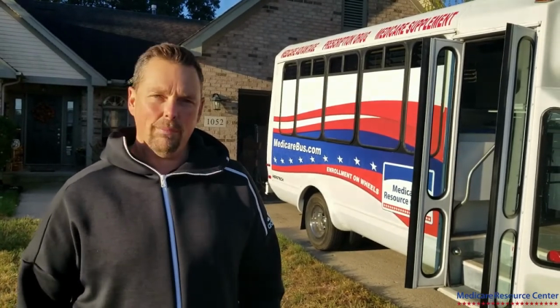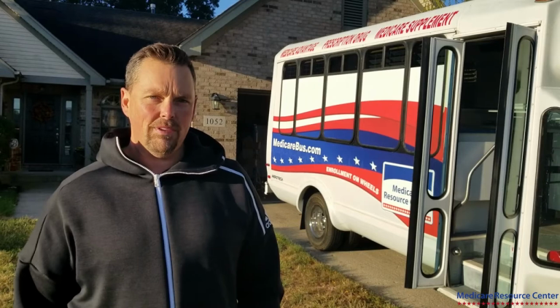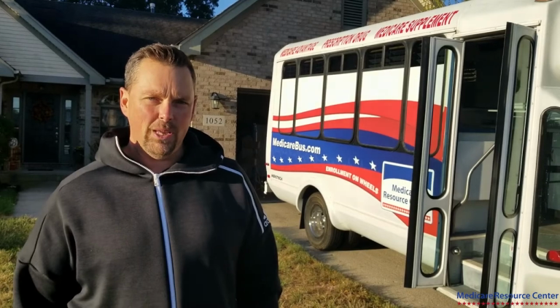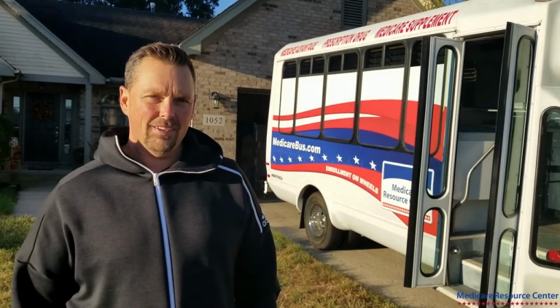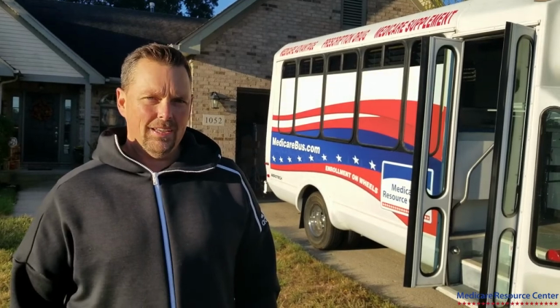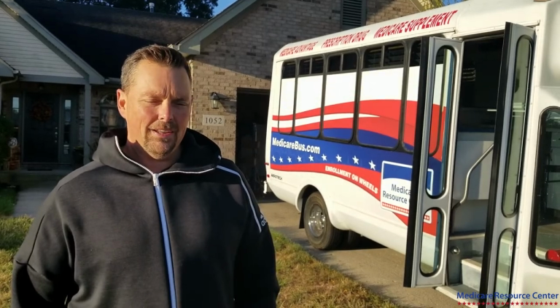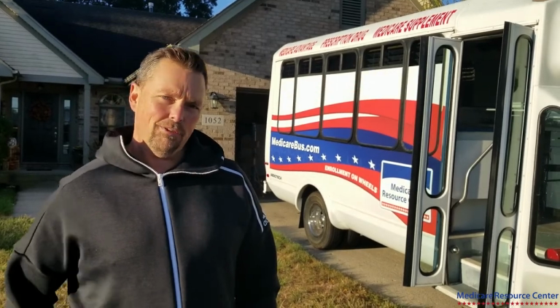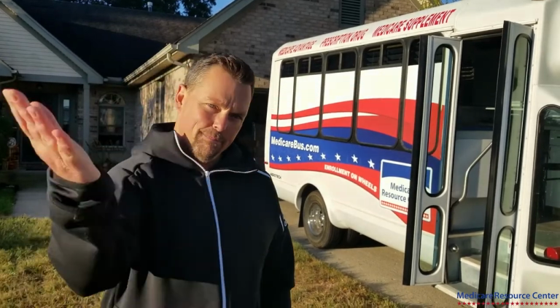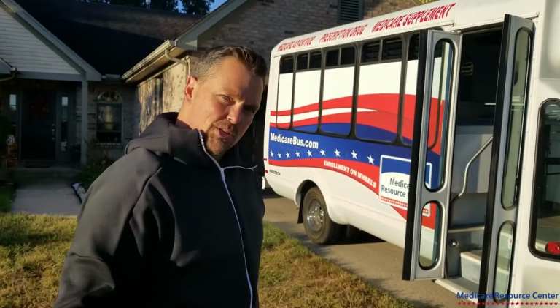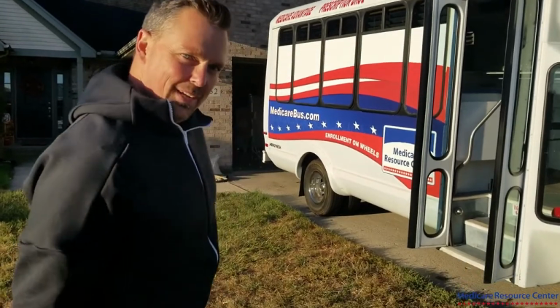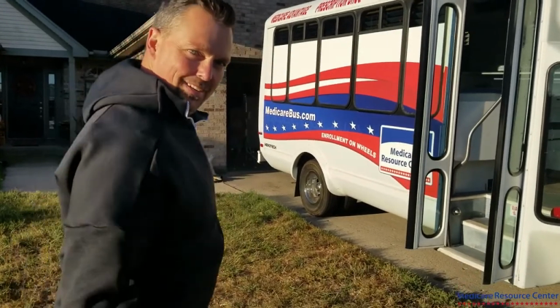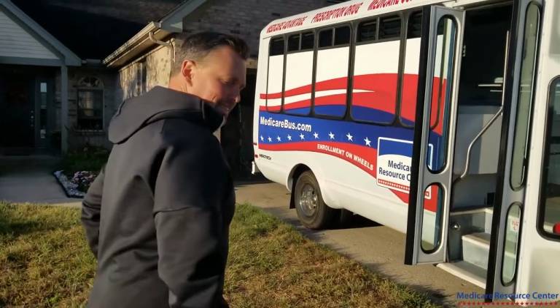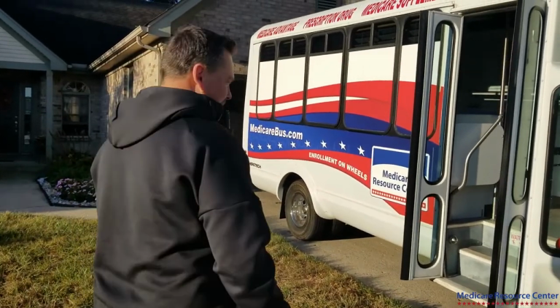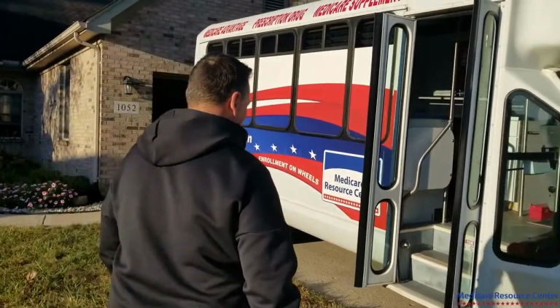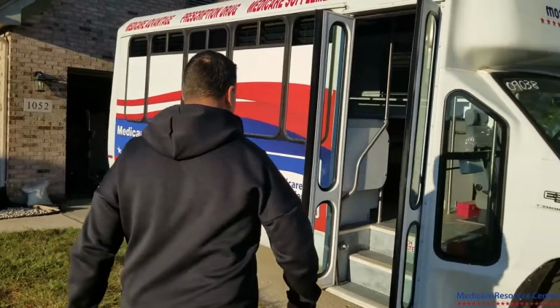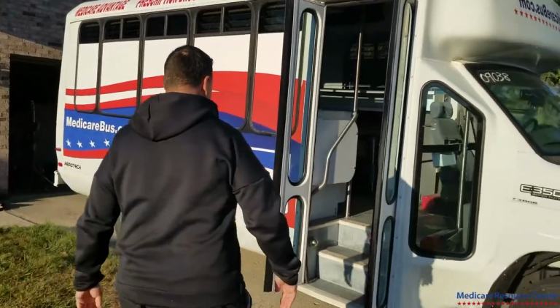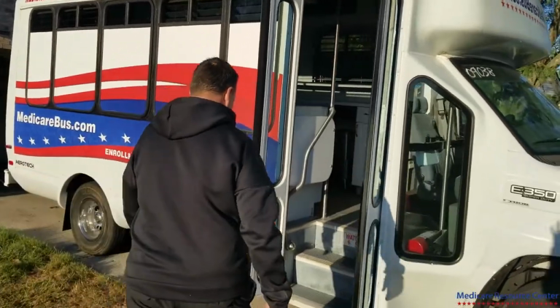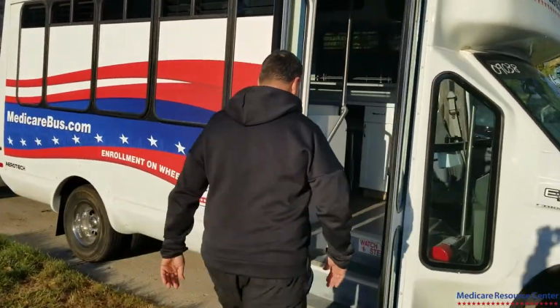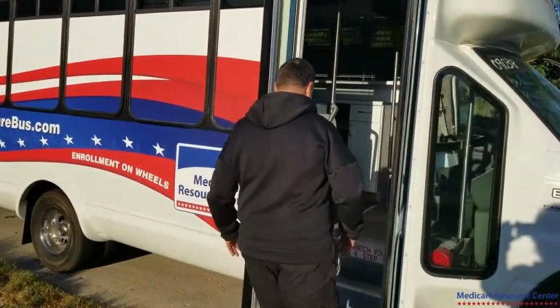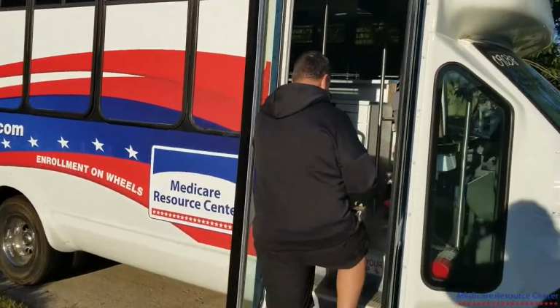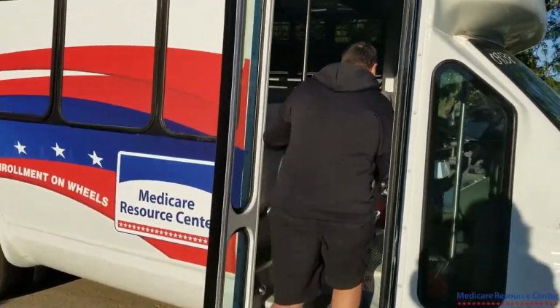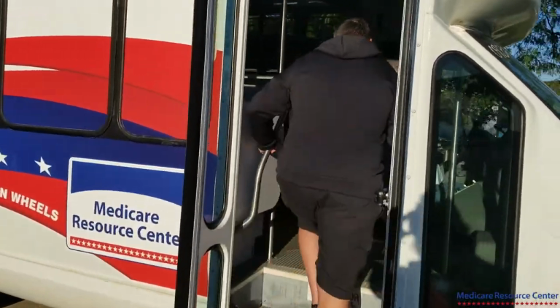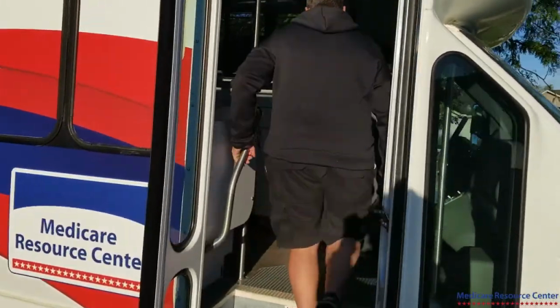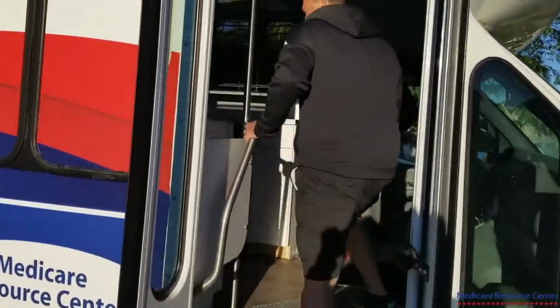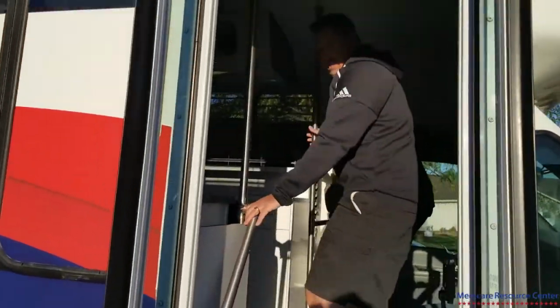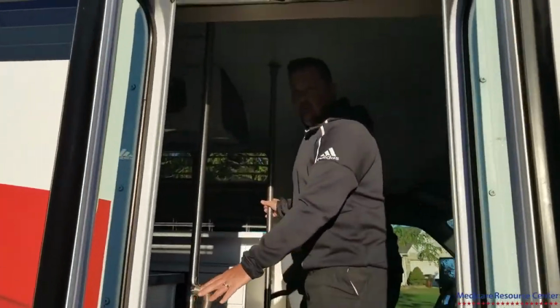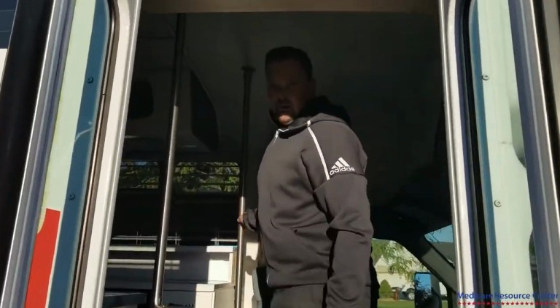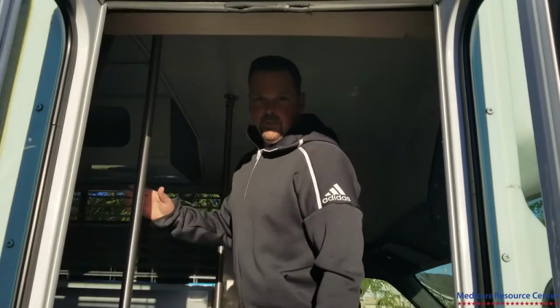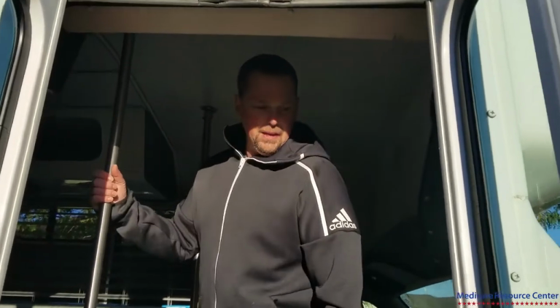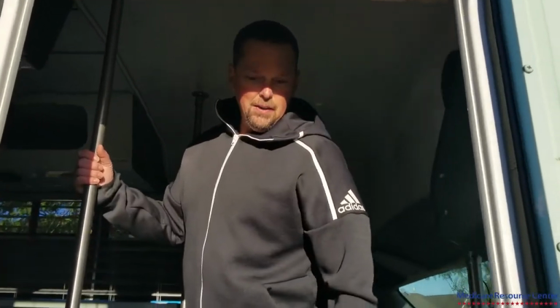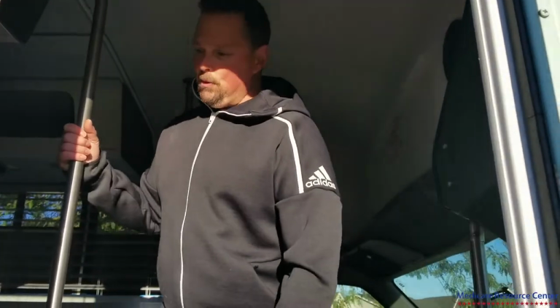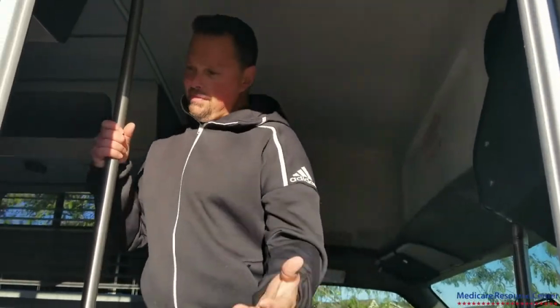So we are finally finished with this project. It took about seven weeks. Come on, let me show you what we did — welcome to the Medicare mobile office!